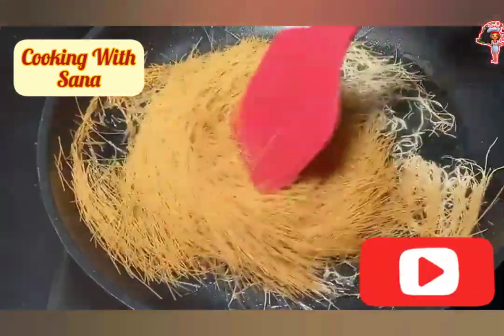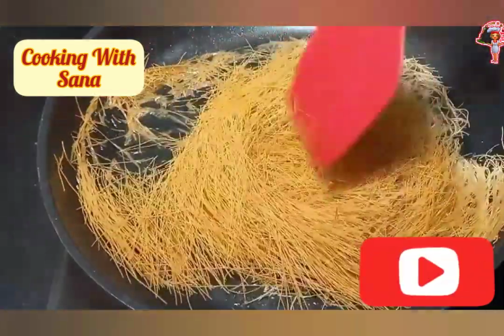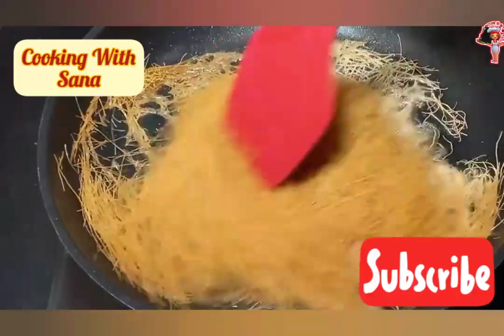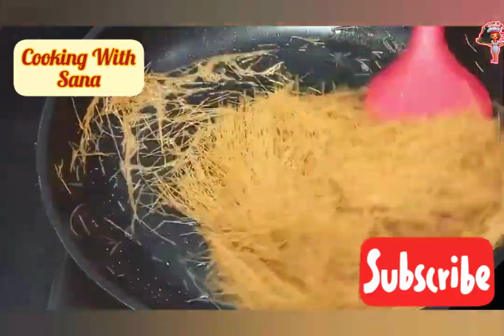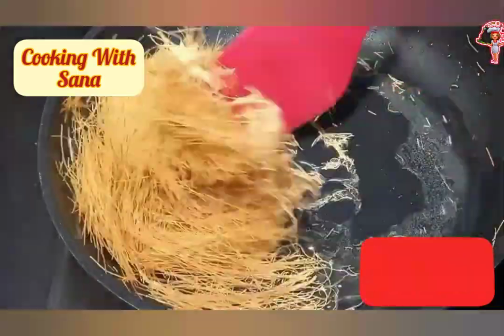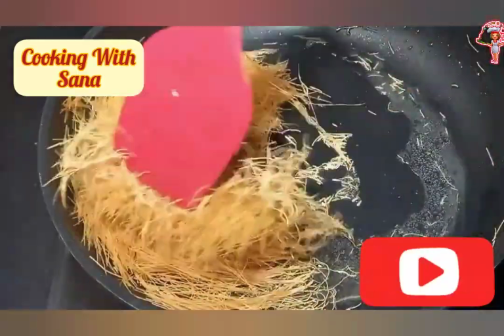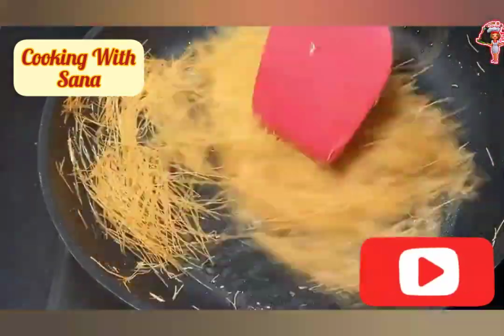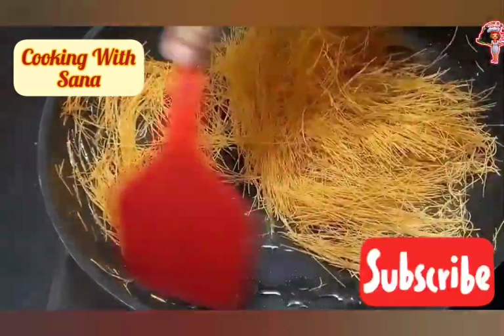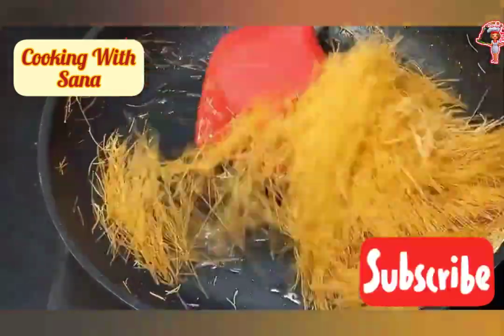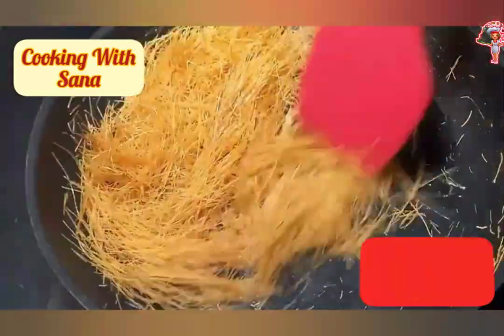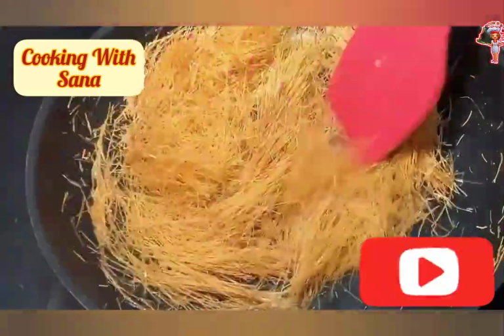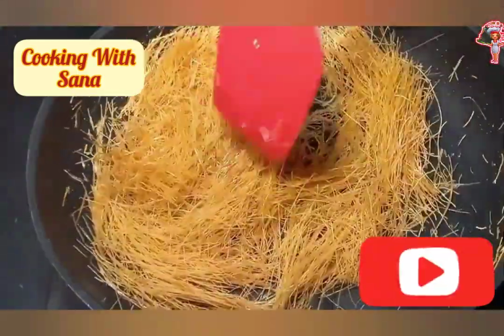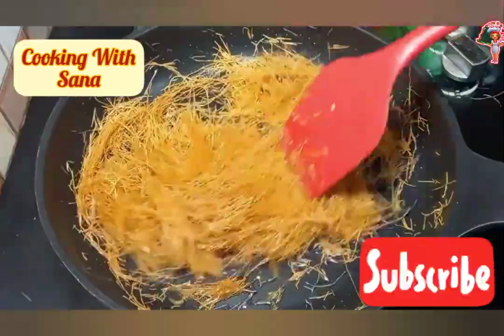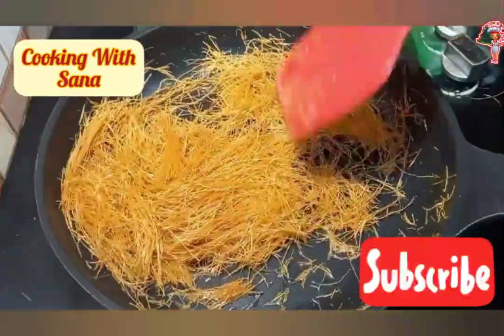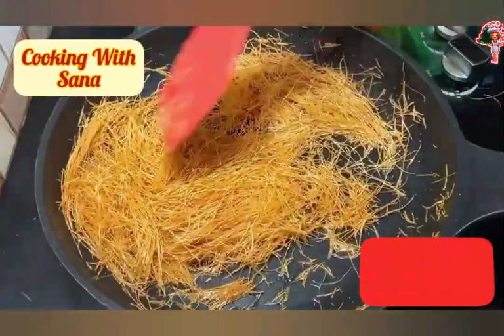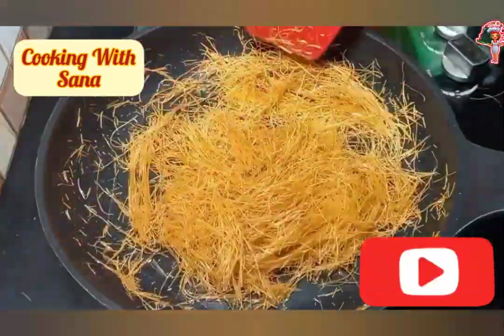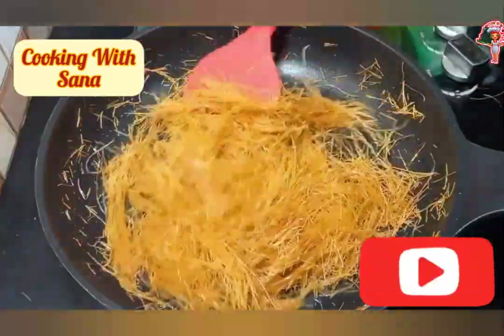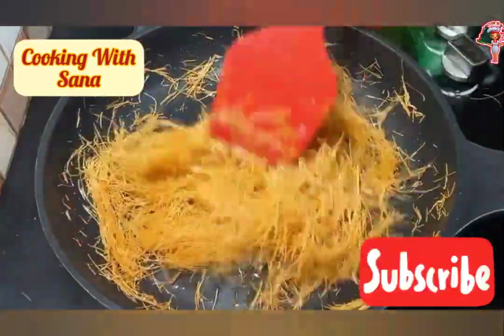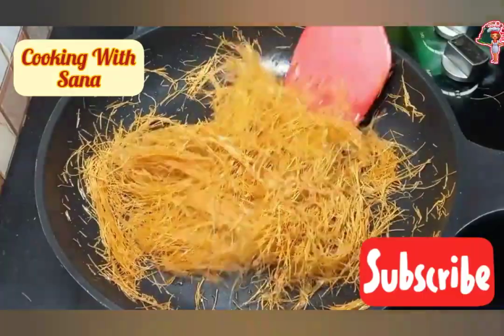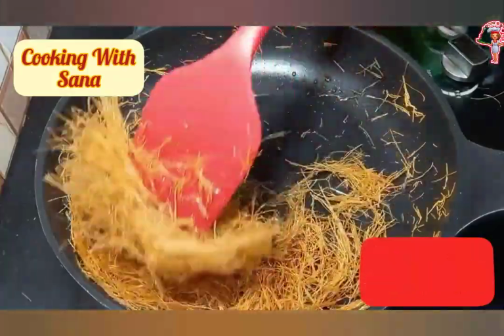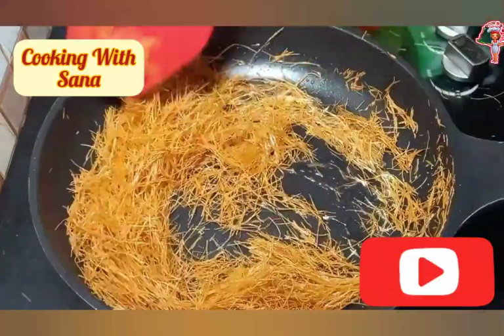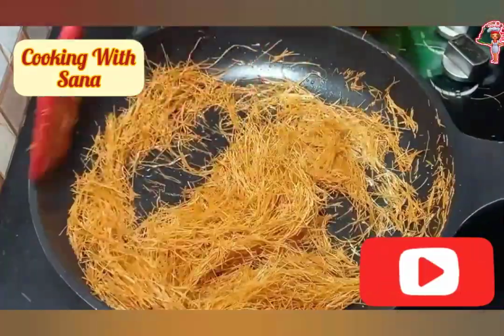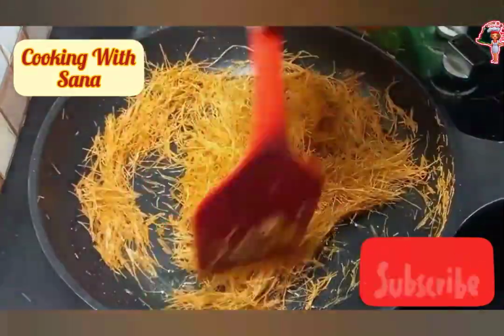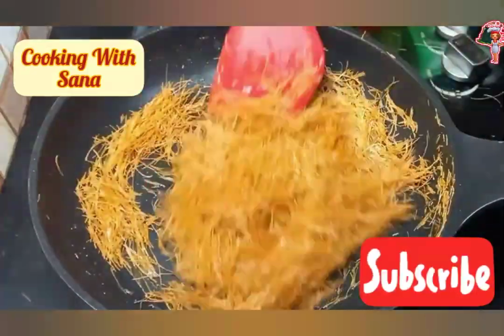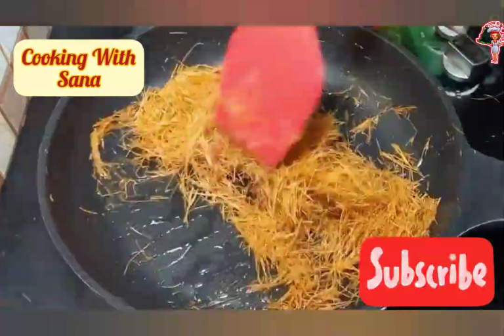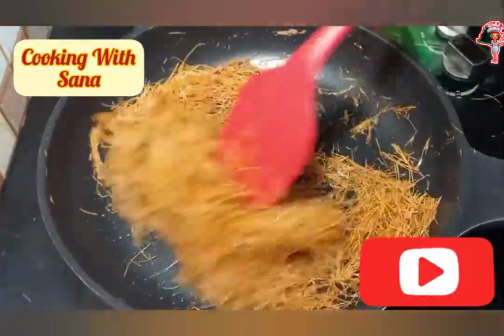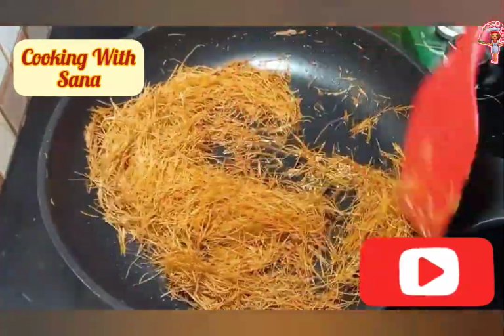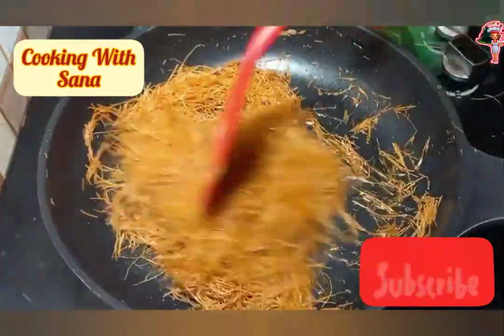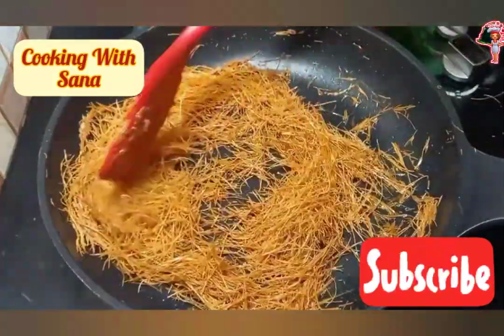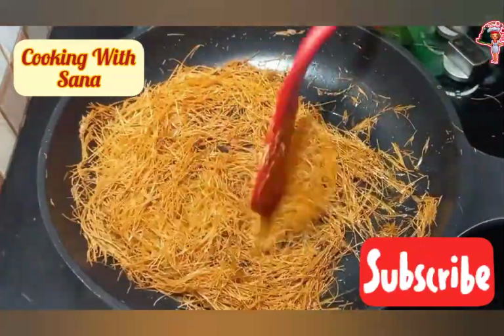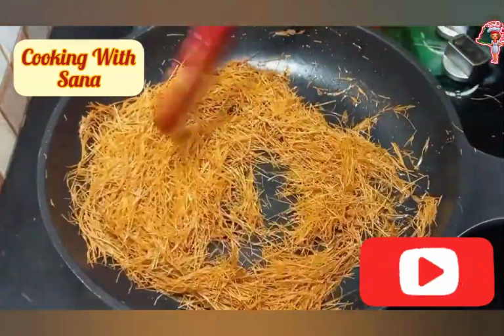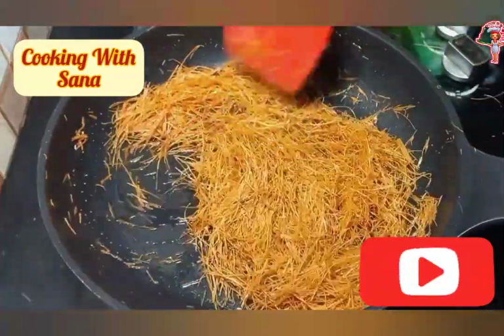3 Tbsp Clarified Butter. Add warmously. Roast it on low flame. Stir continuously.